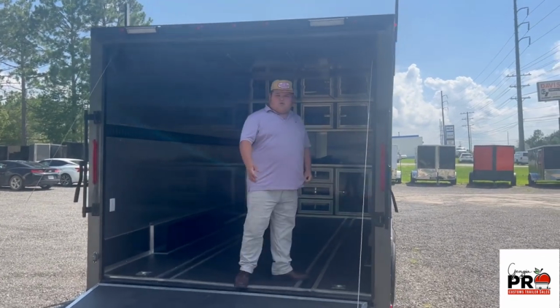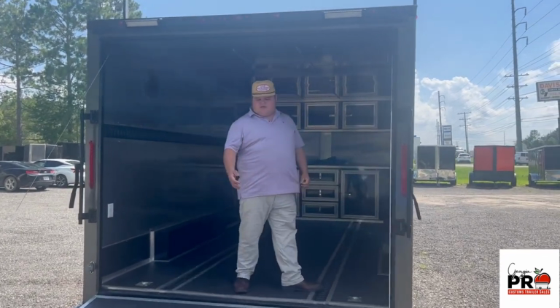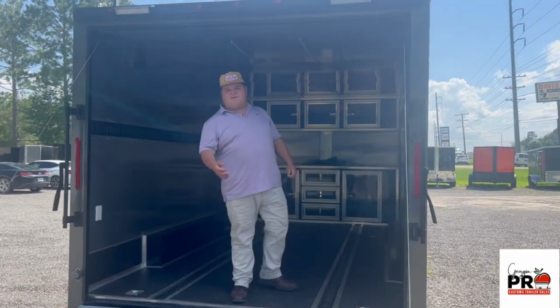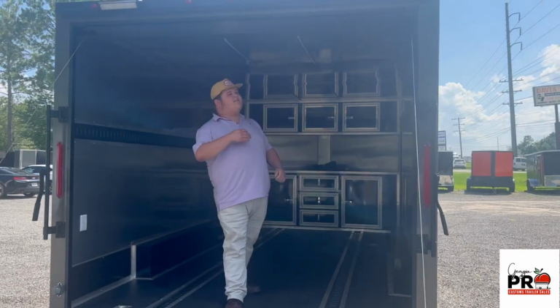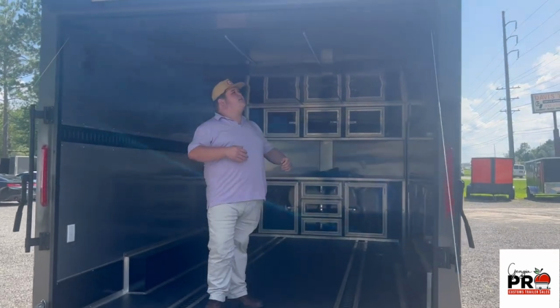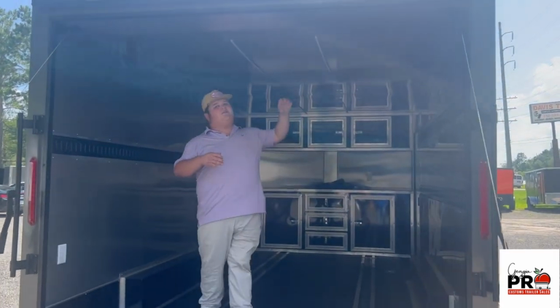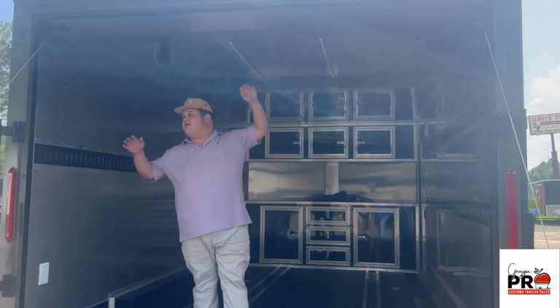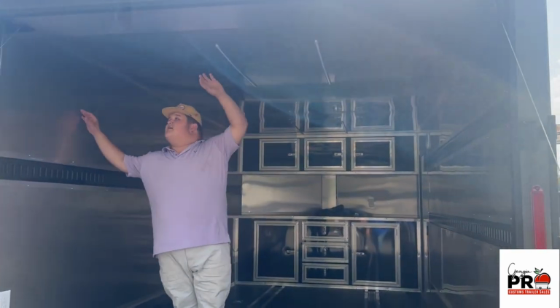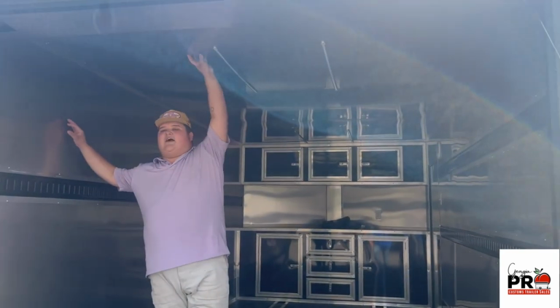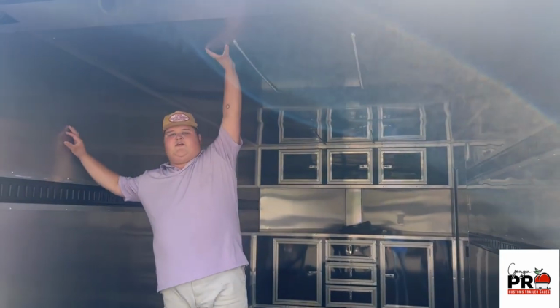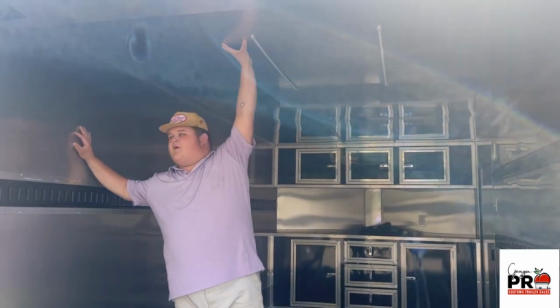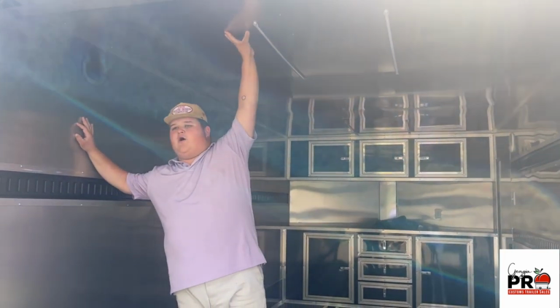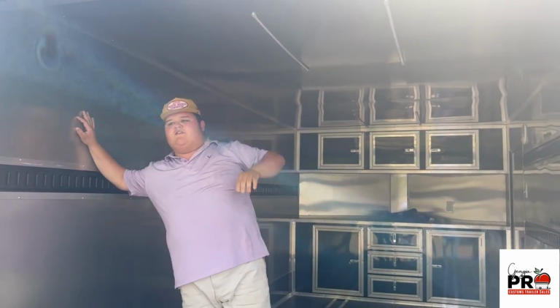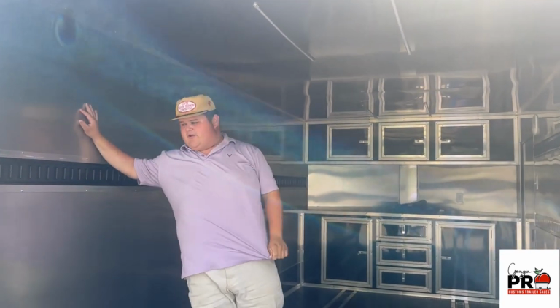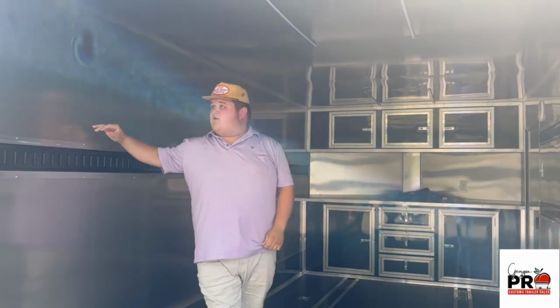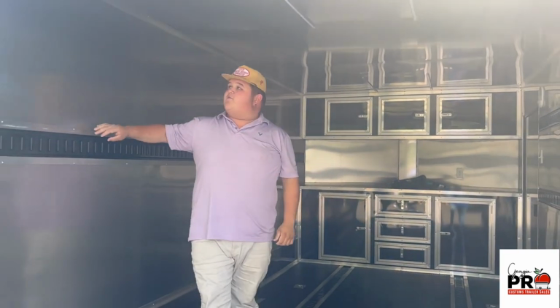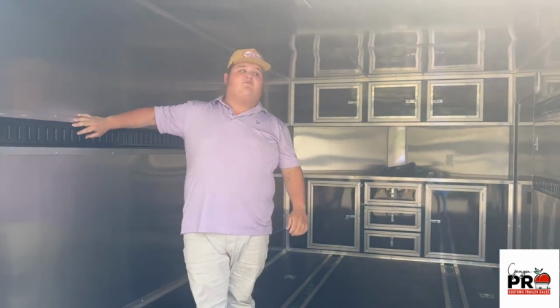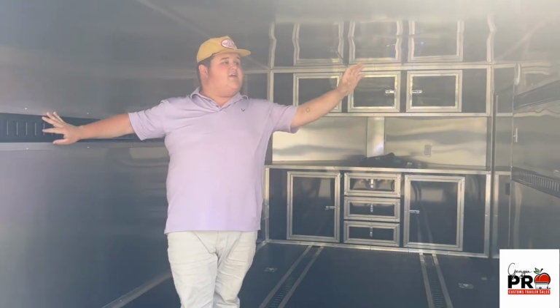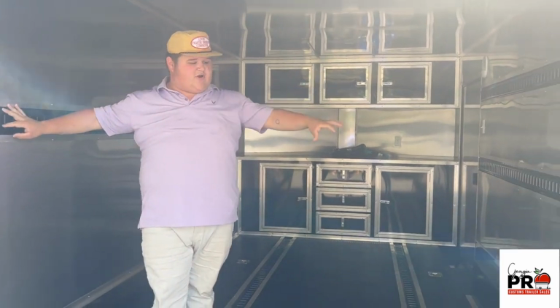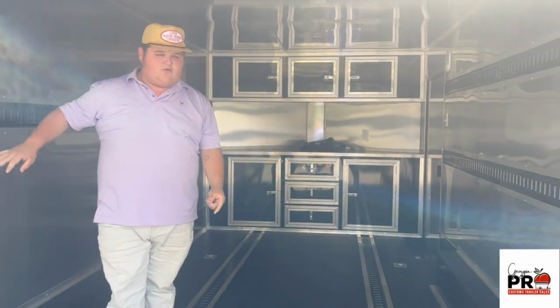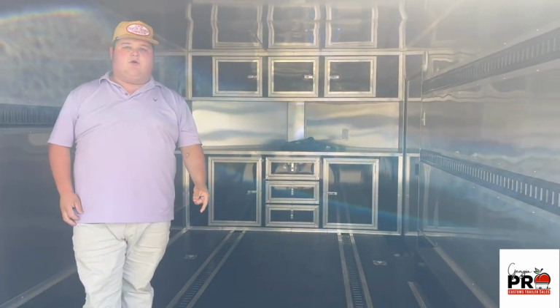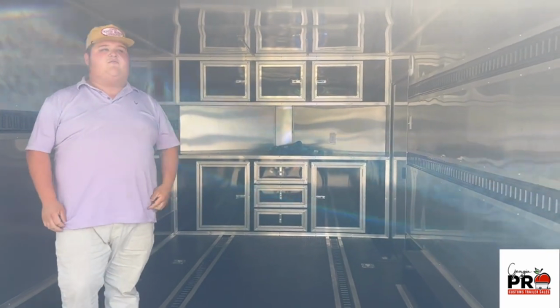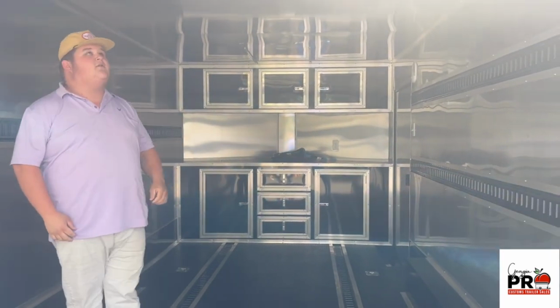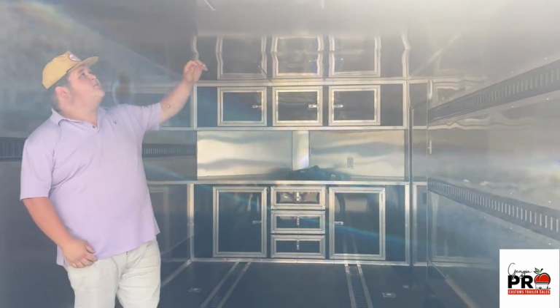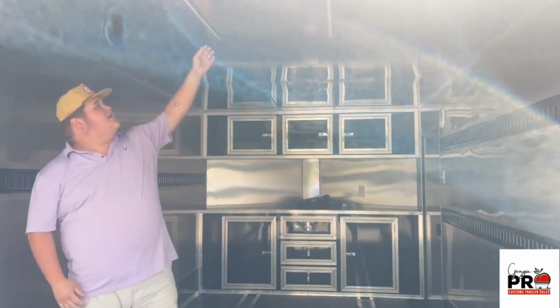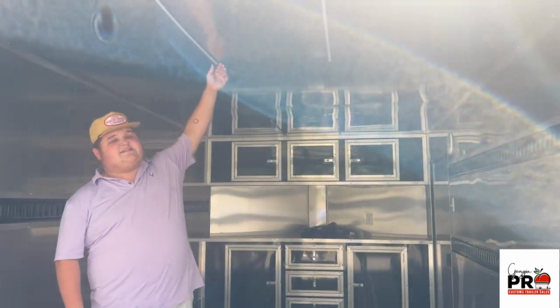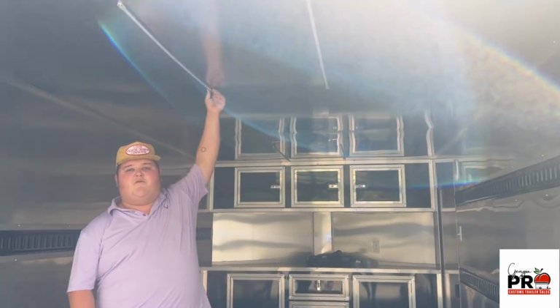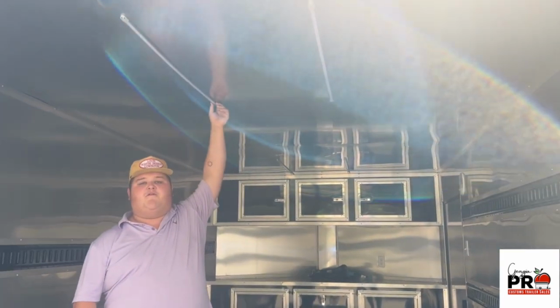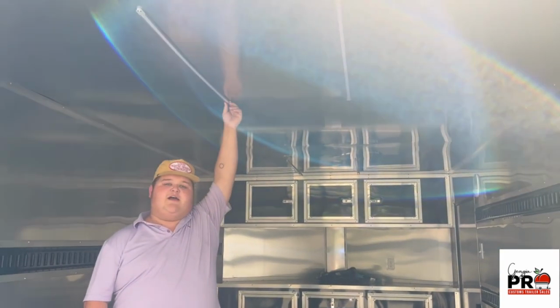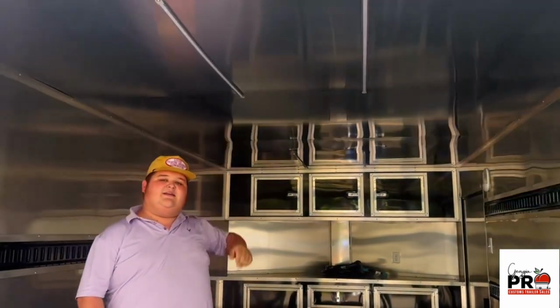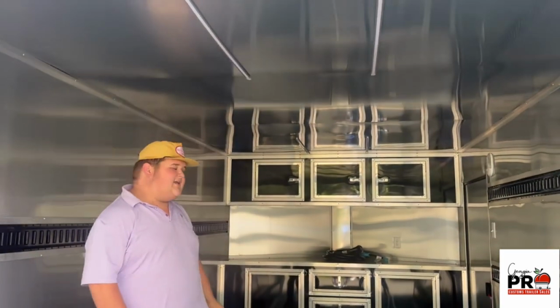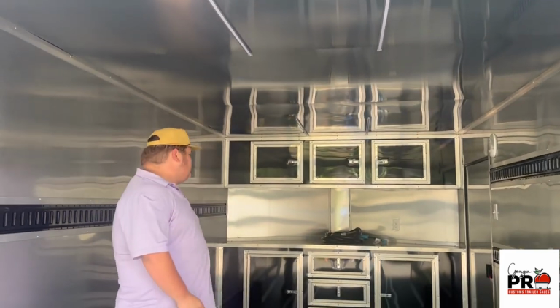As we come inside the trailer we see that it's got the finished metal walls and ceiling, the five rows of e-track, and the rubber coin flooring.